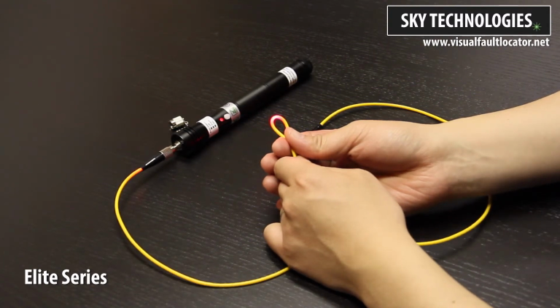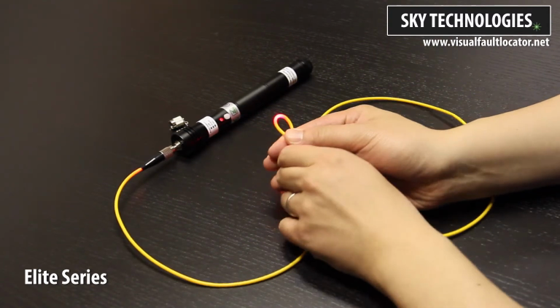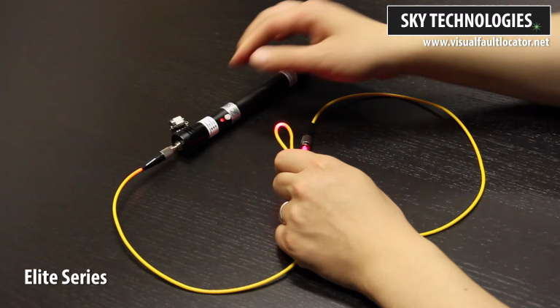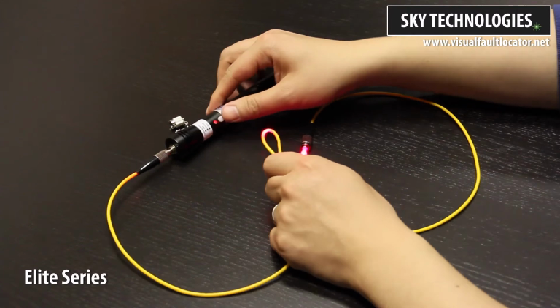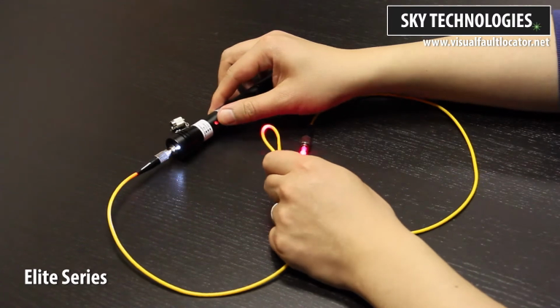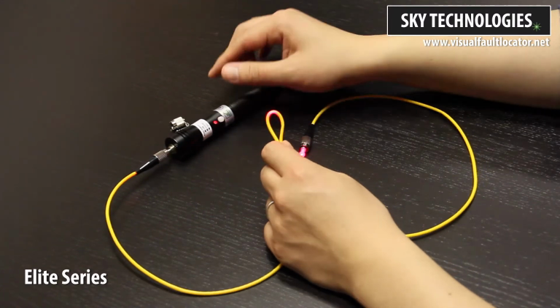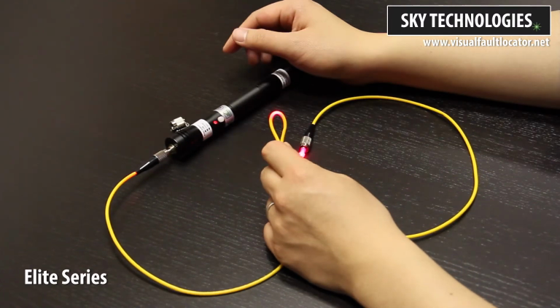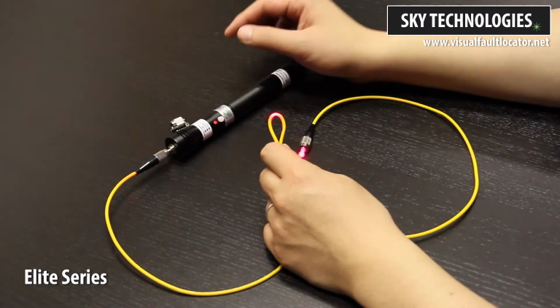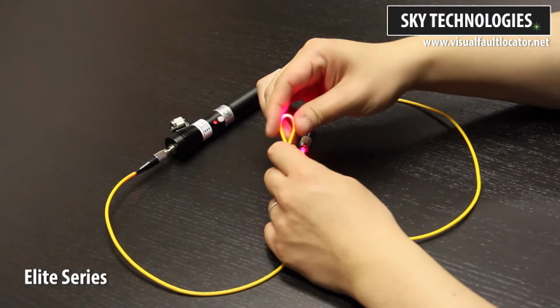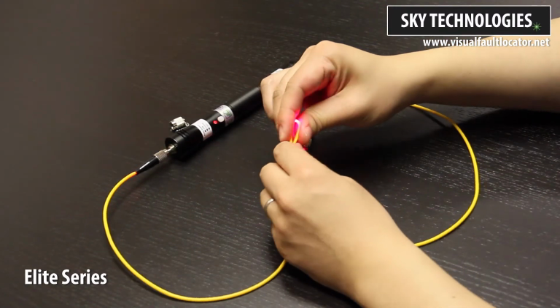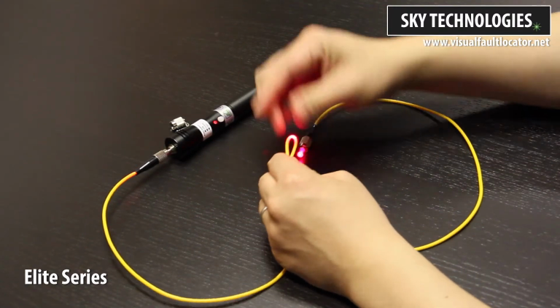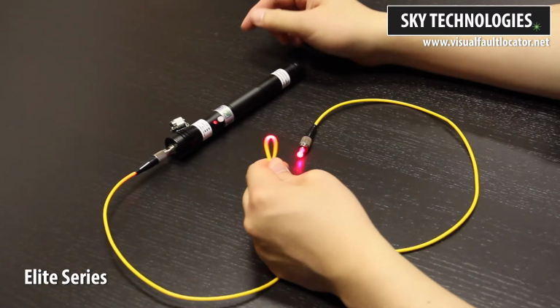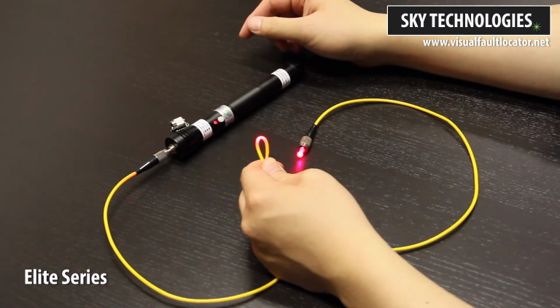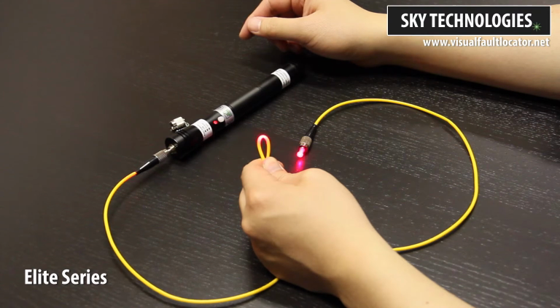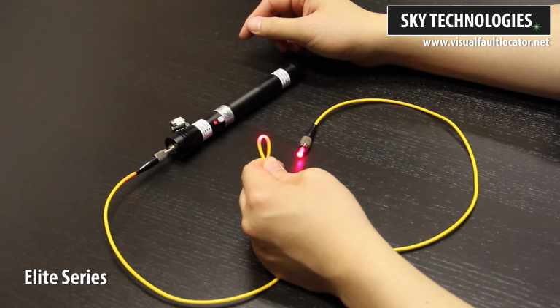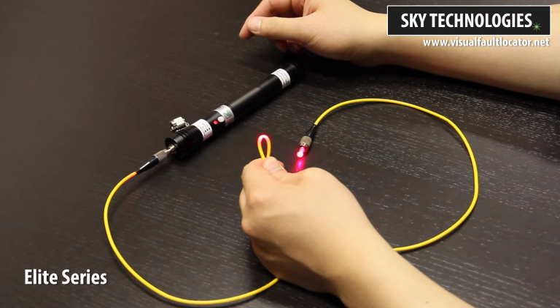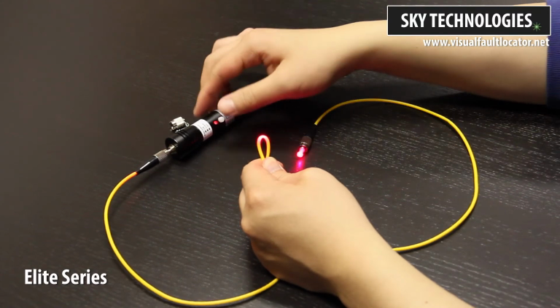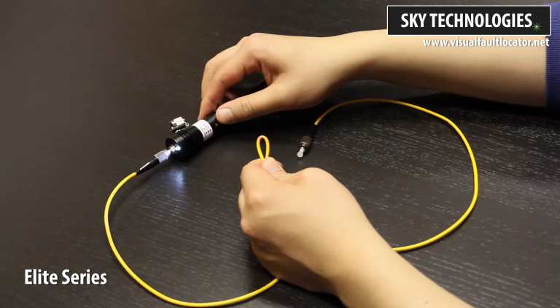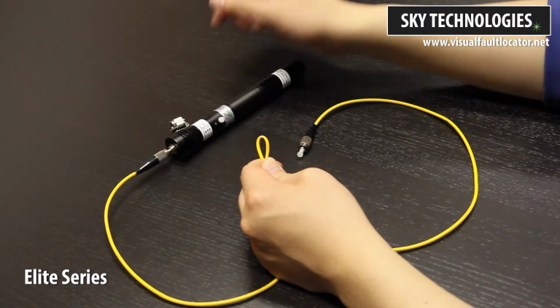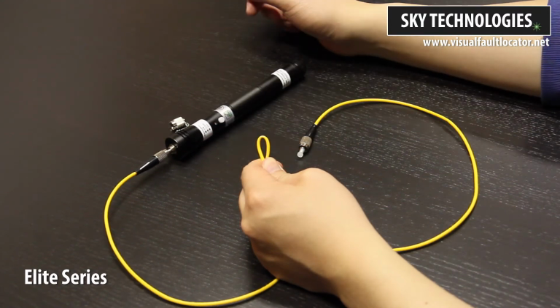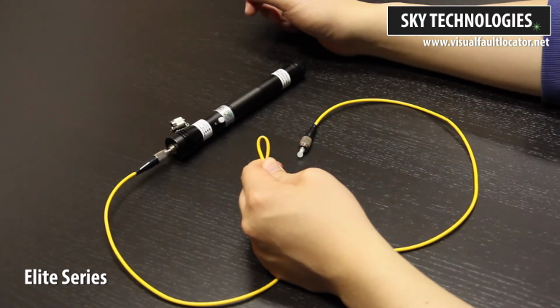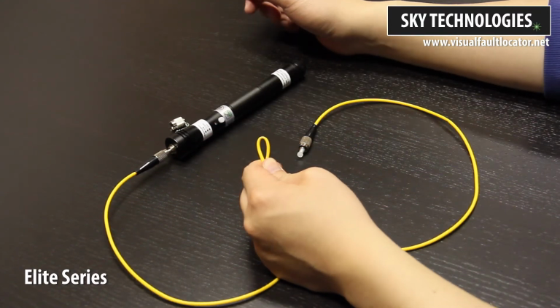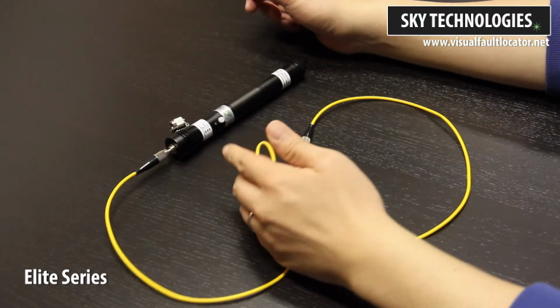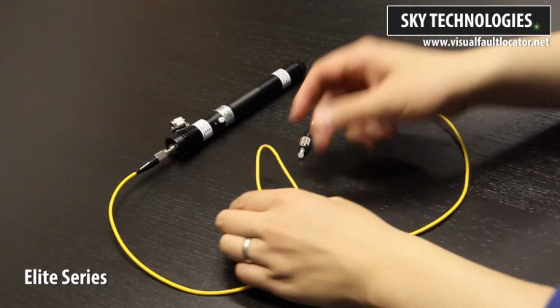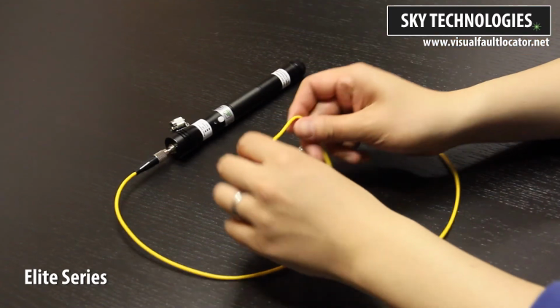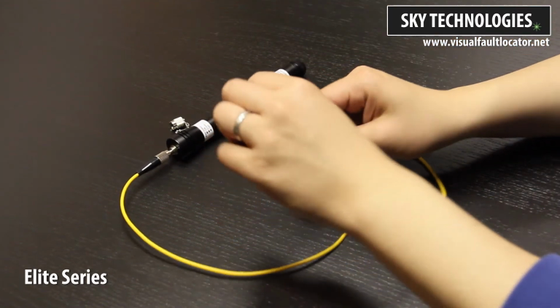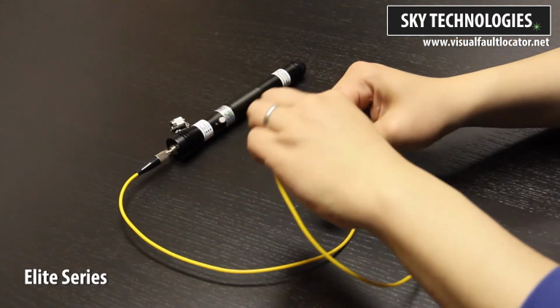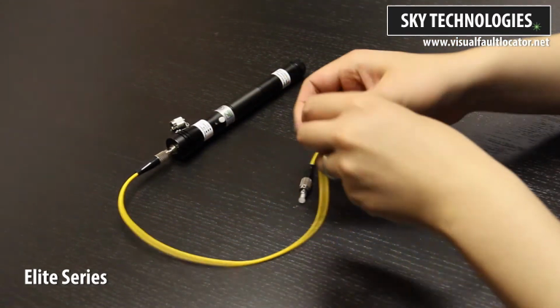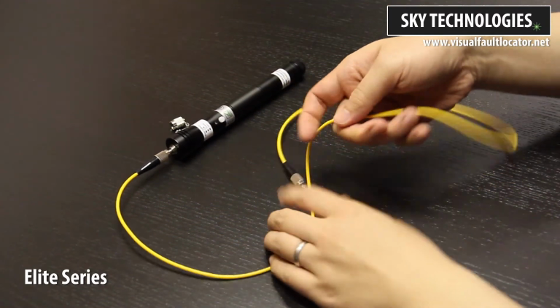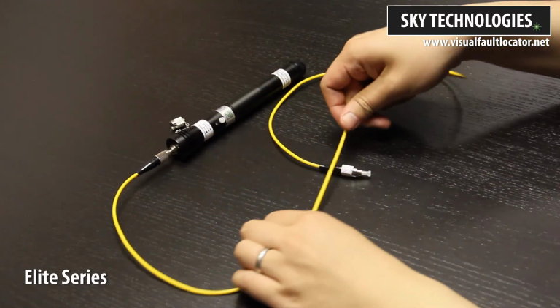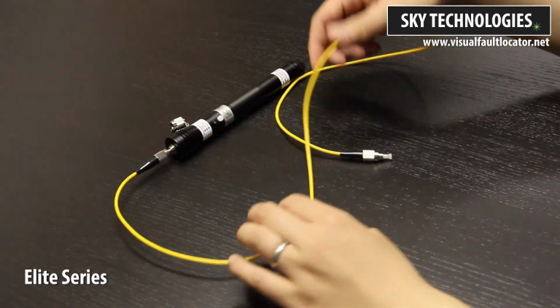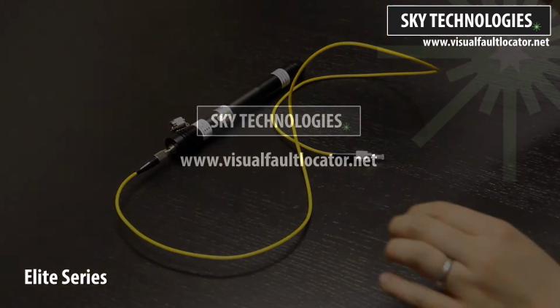Let's switch to pulse mode. There you have it — the most powerful visual fault locator on the market today. This is the Elite Series by Sky Technologies.